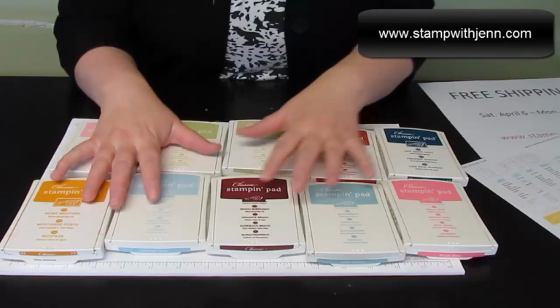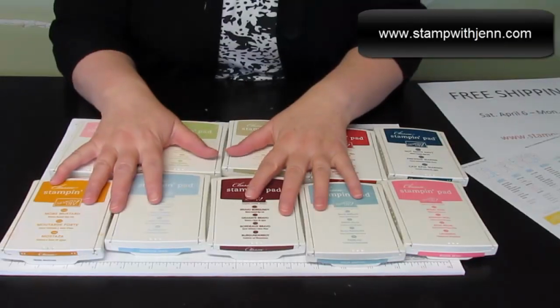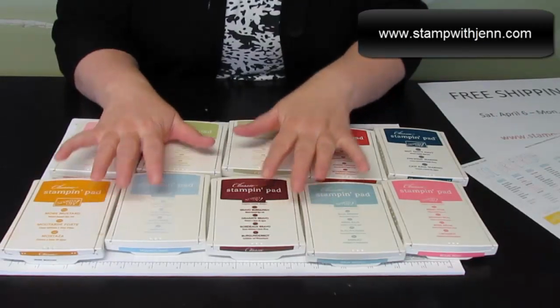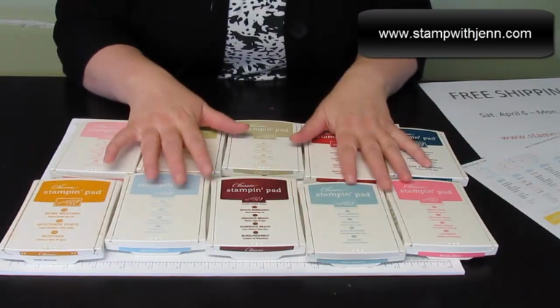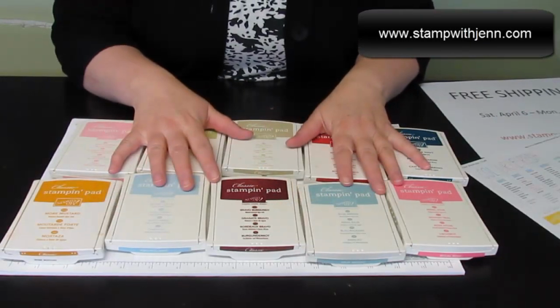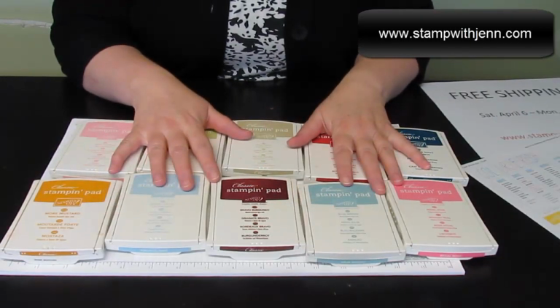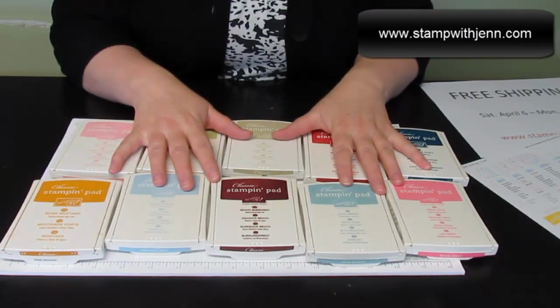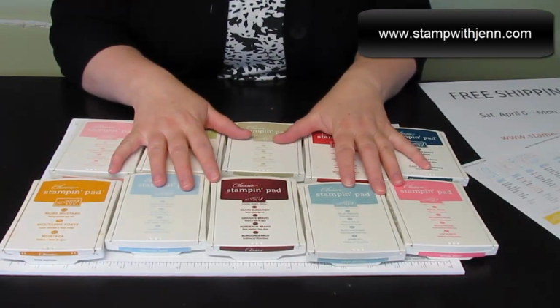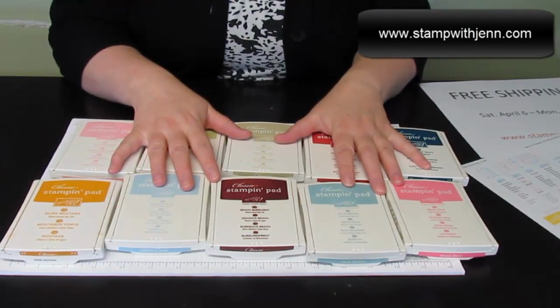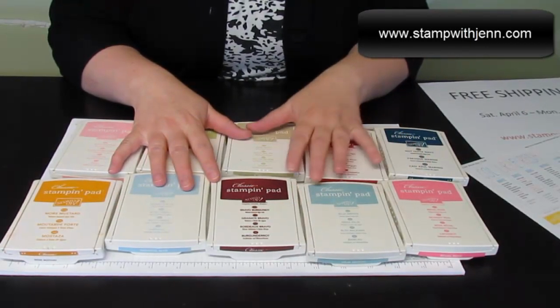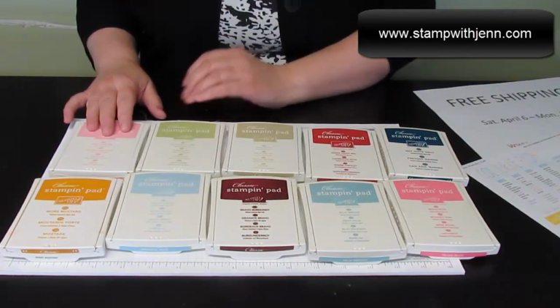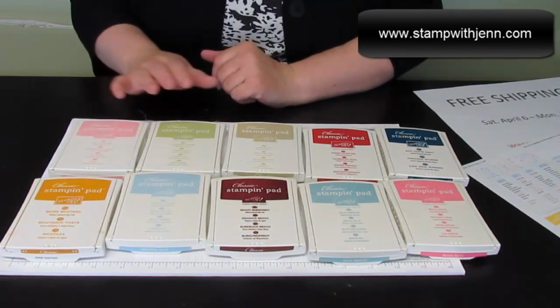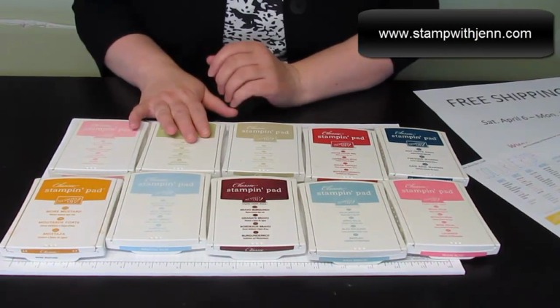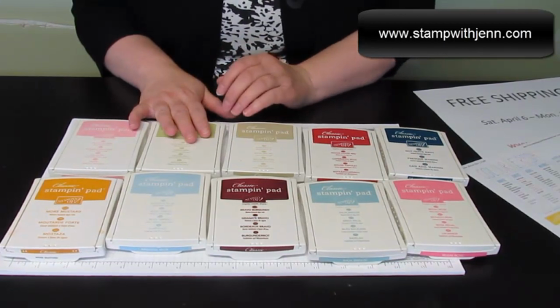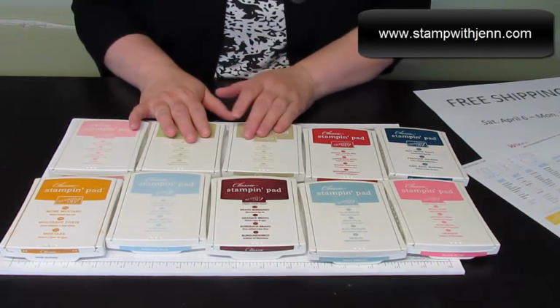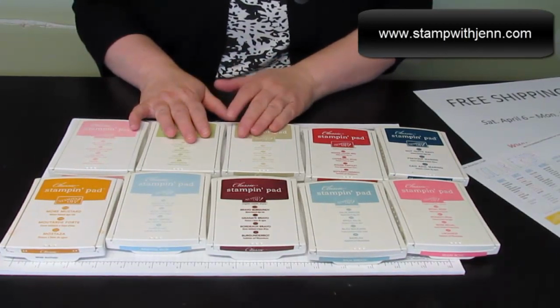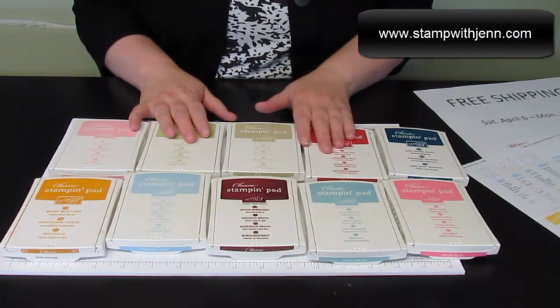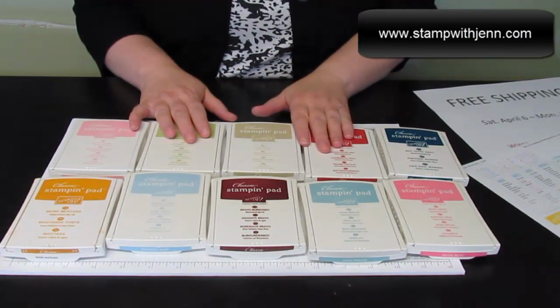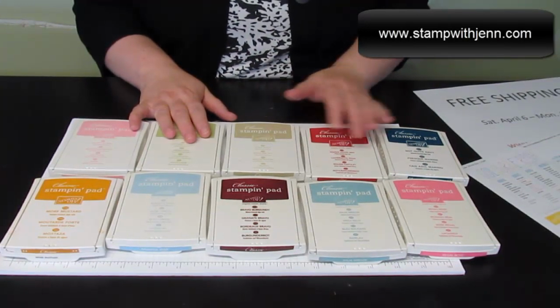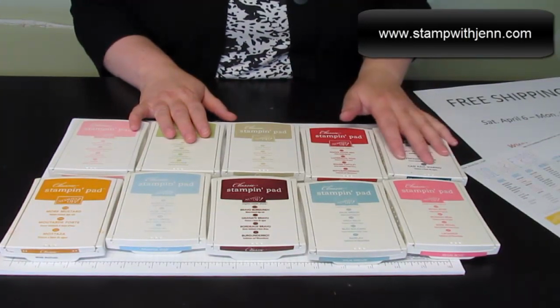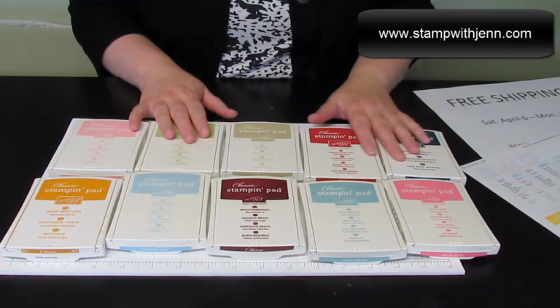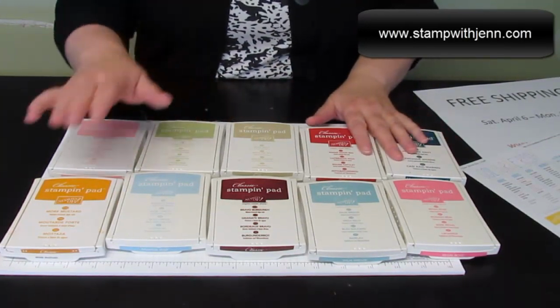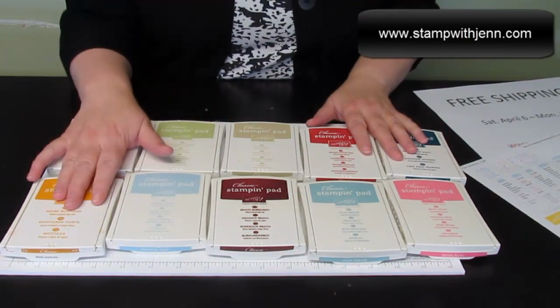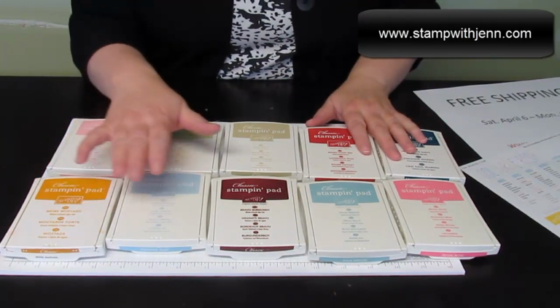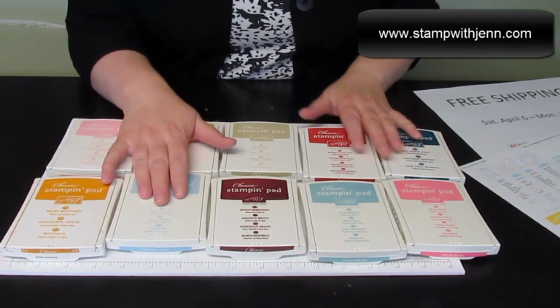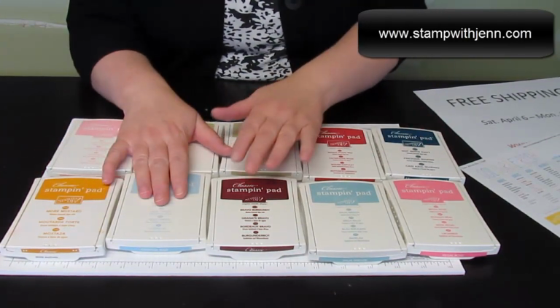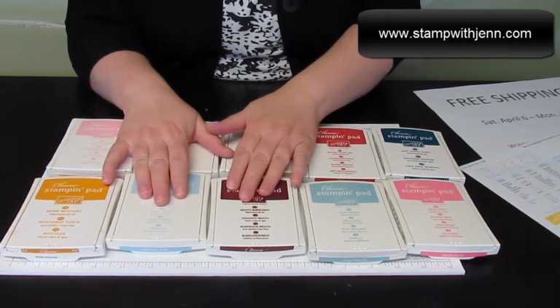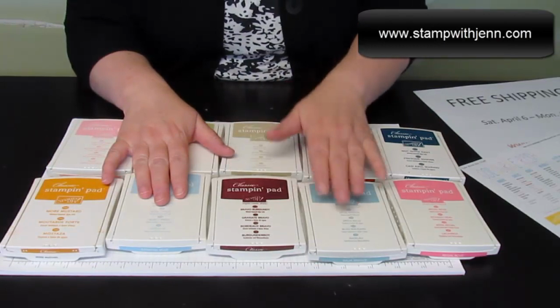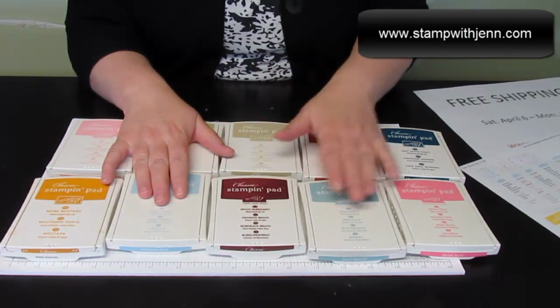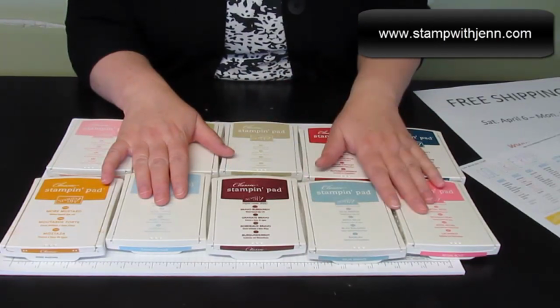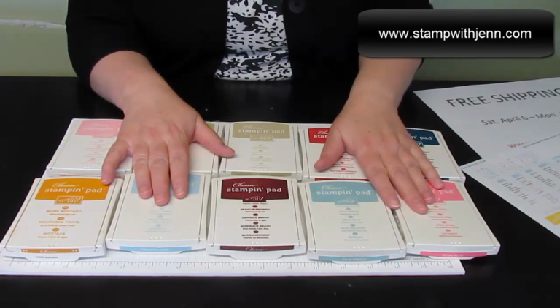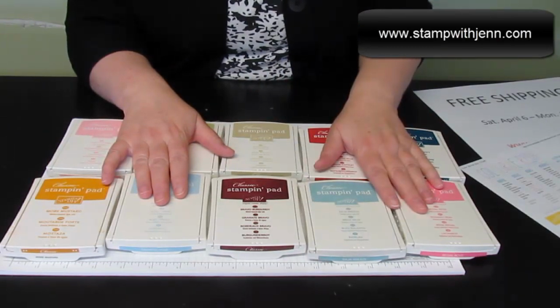These 10 colors are leaving the catalog: pretty in pink, certainly celery, river rock, riding hood red, not quite navy, more mustard, bashful blue, bravo burgundy, Baja breeze, and regal rose.